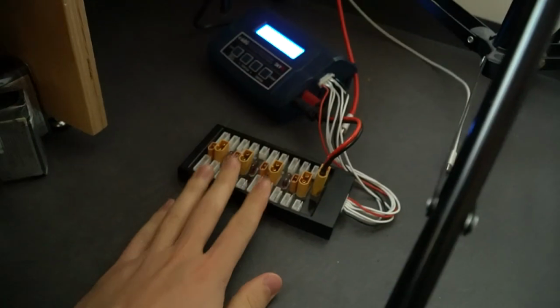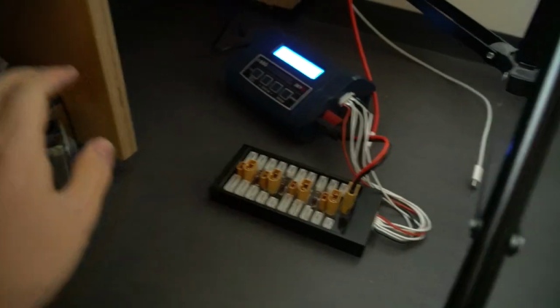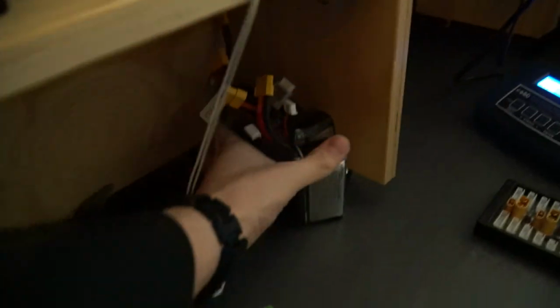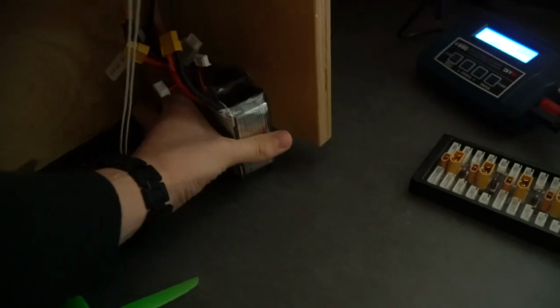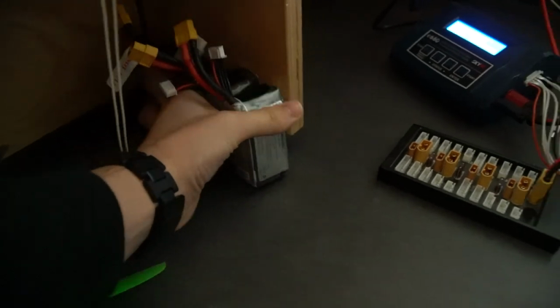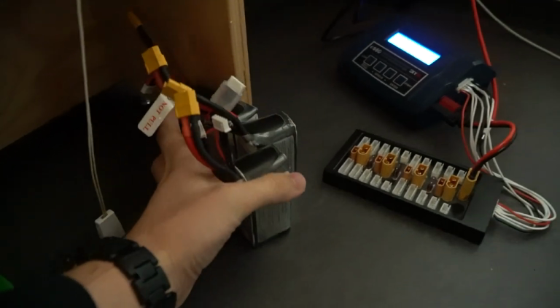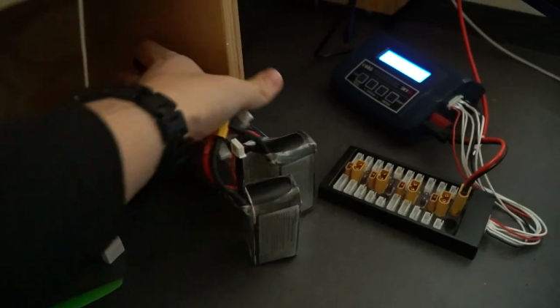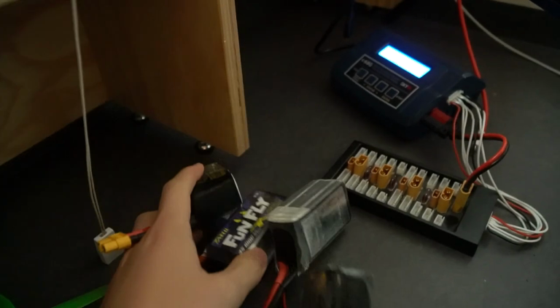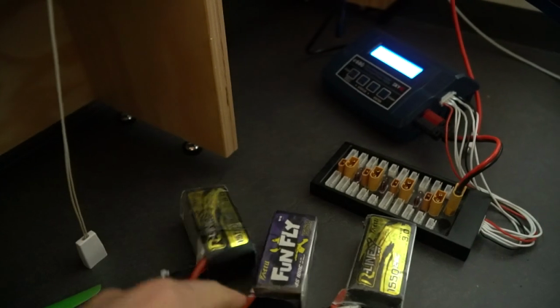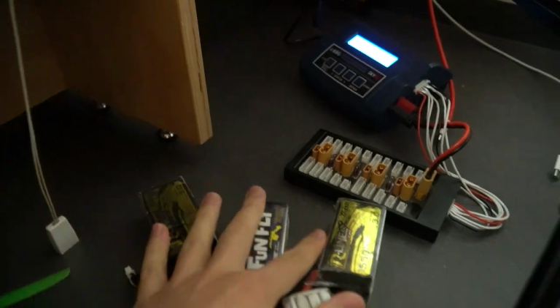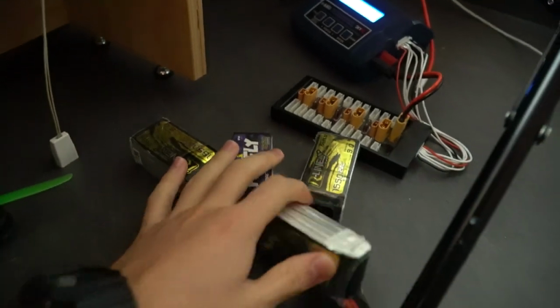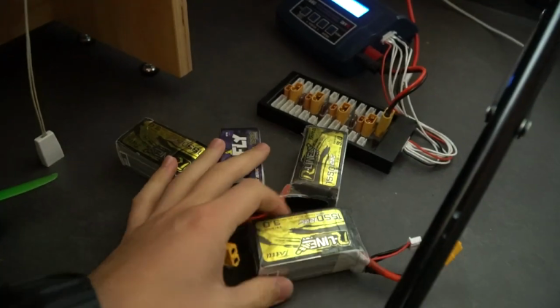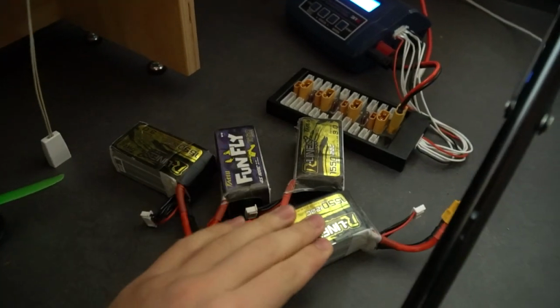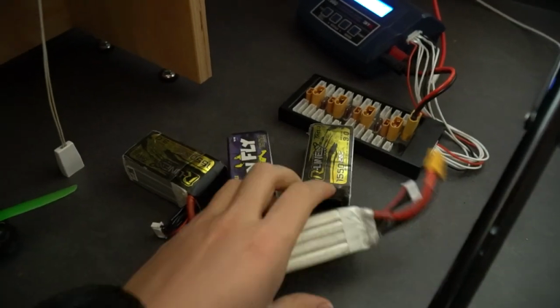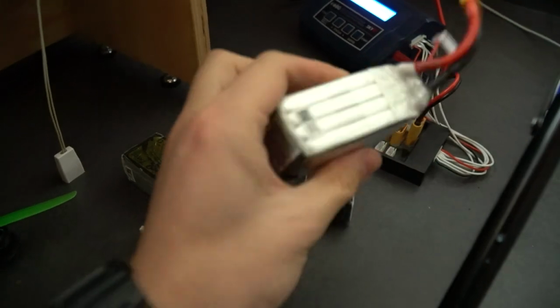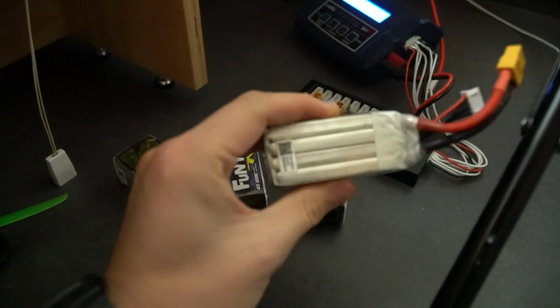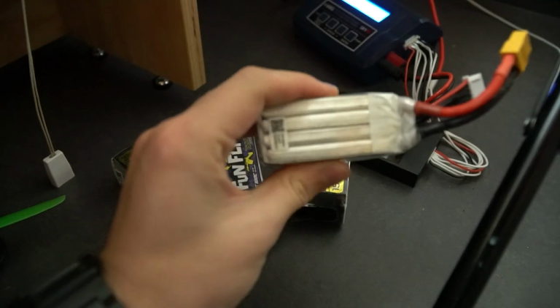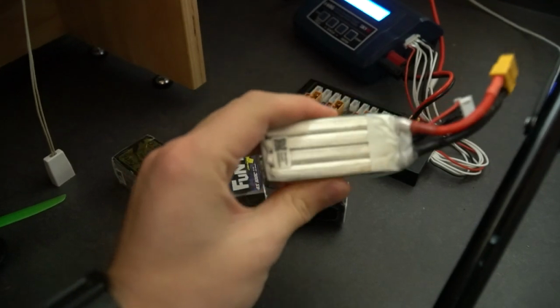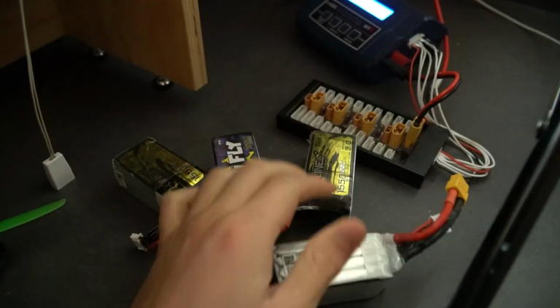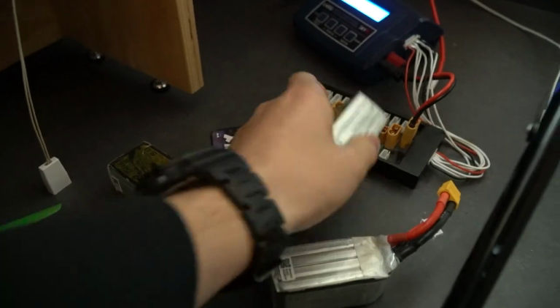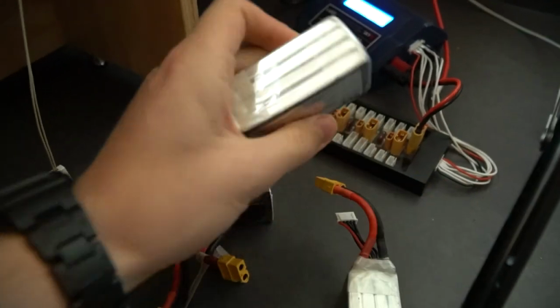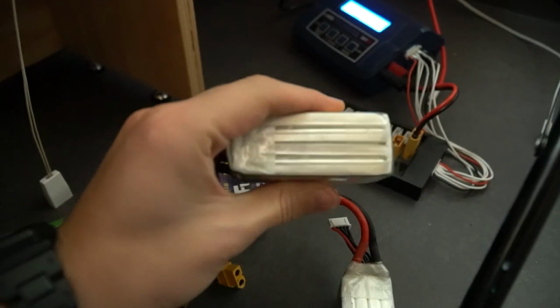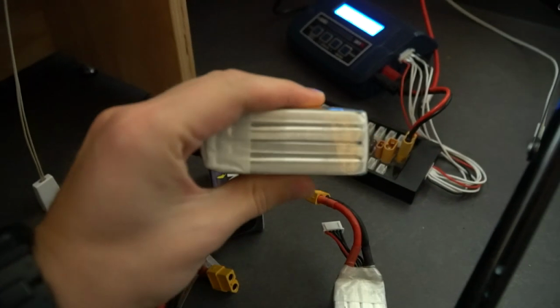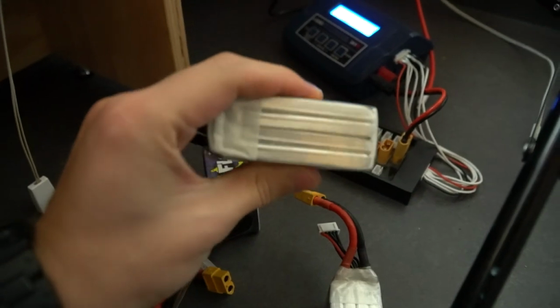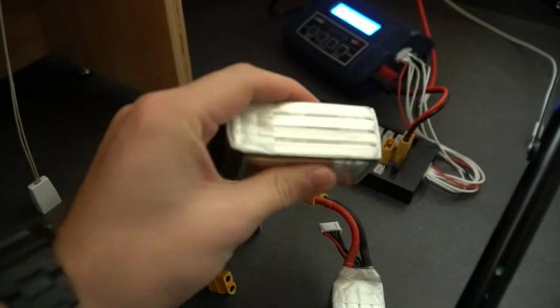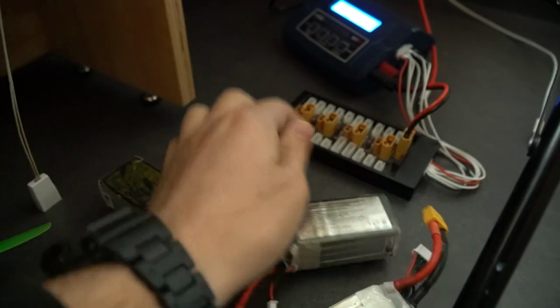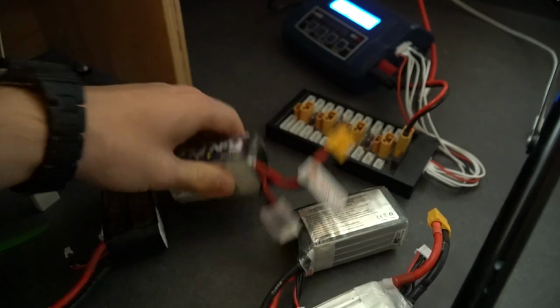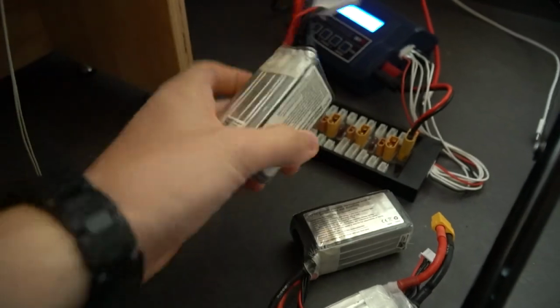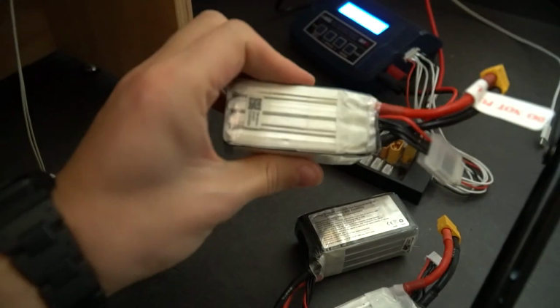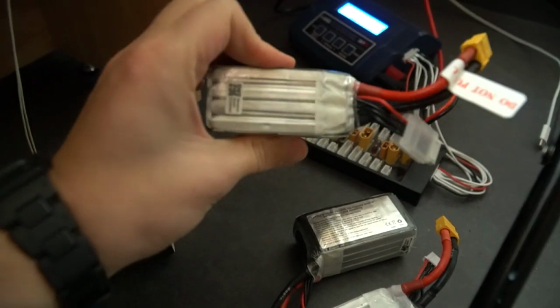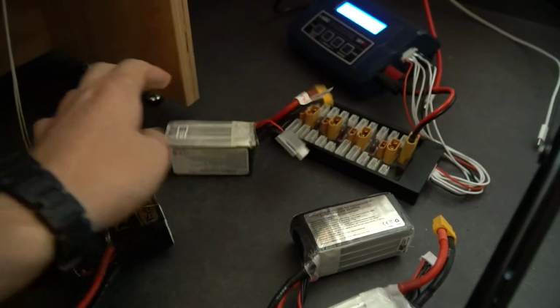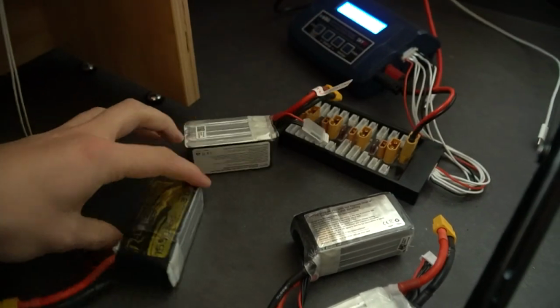I haven't been flying FPV drones for a while now, so I decided to pick it up and see if I remember how to fly it. Since the winter is coming soon and just like the bees I will go into hibernation, because if I don't my hands will freeze over and I won't be able to fly.